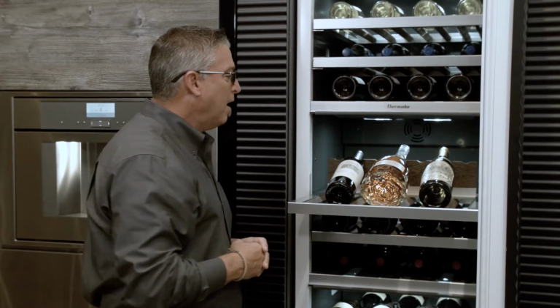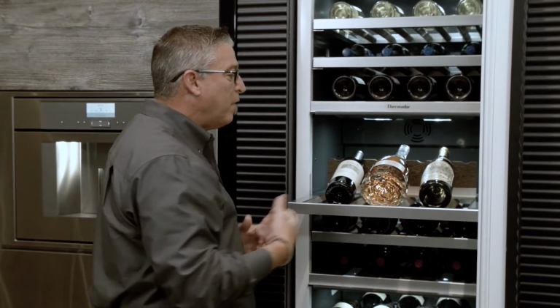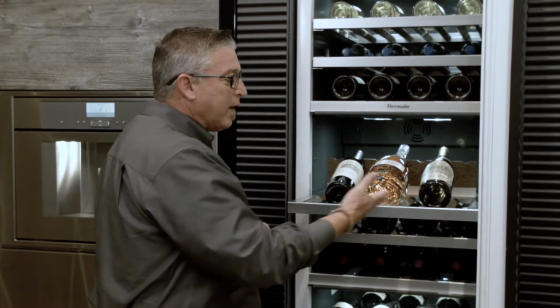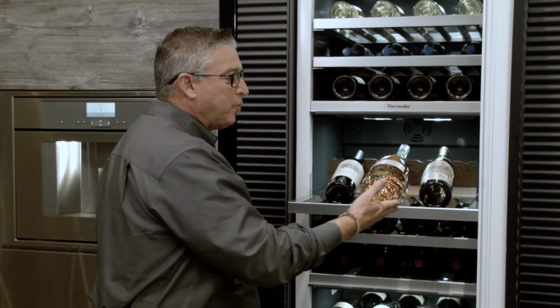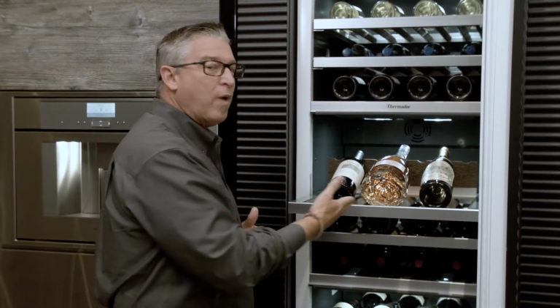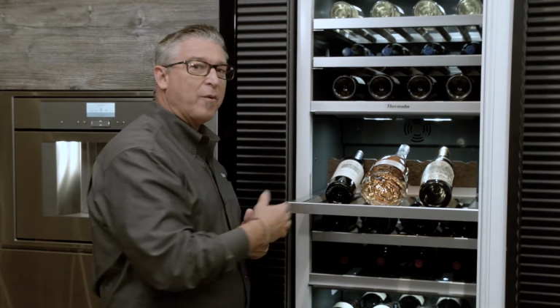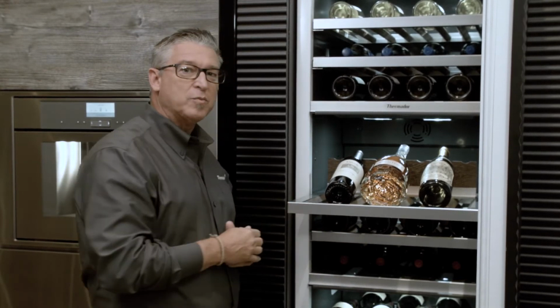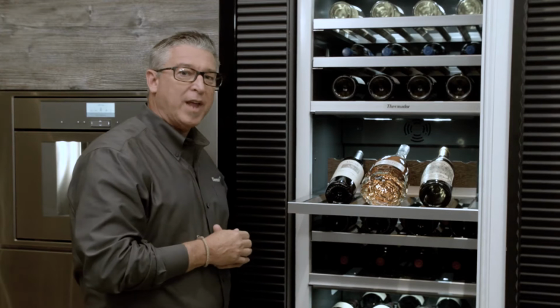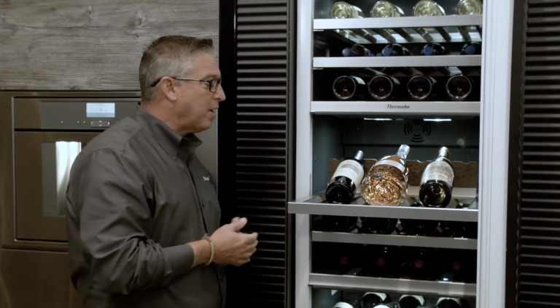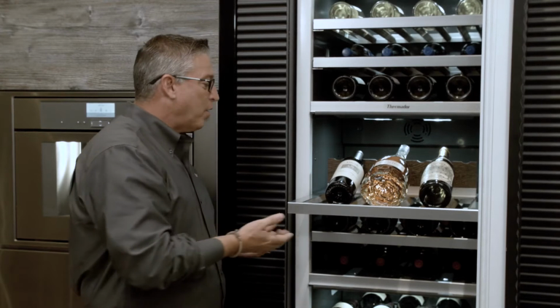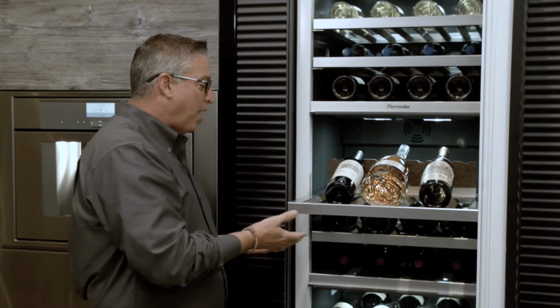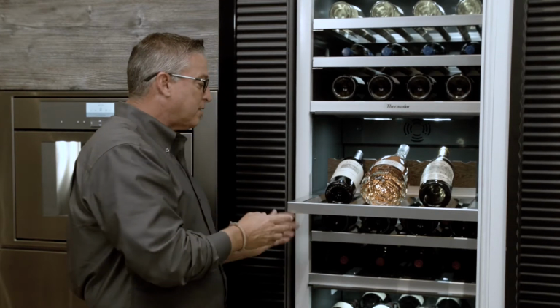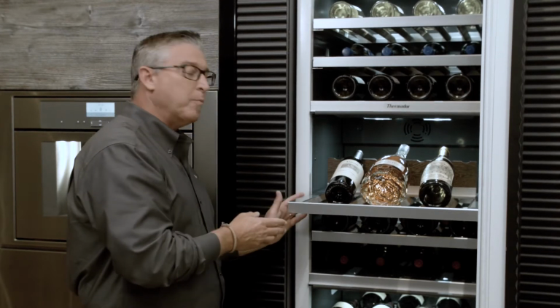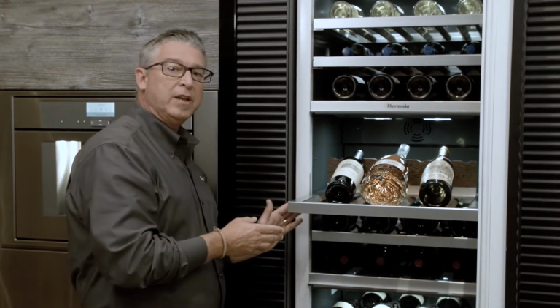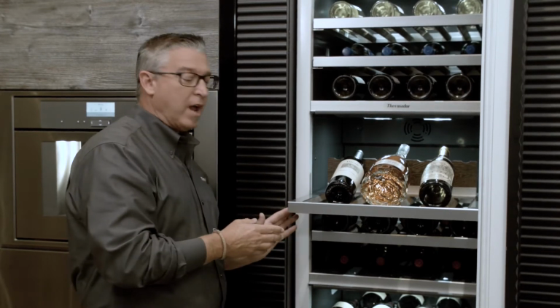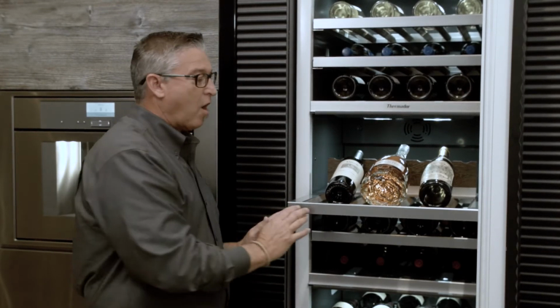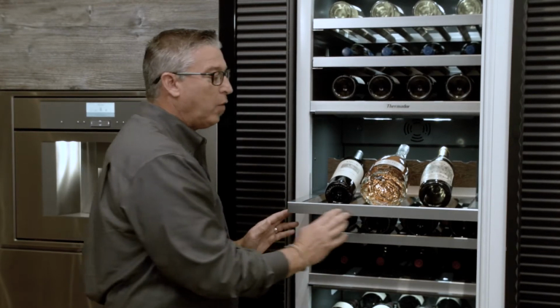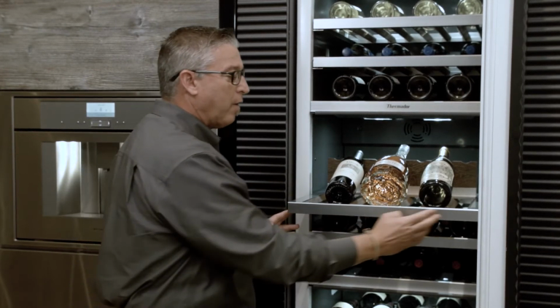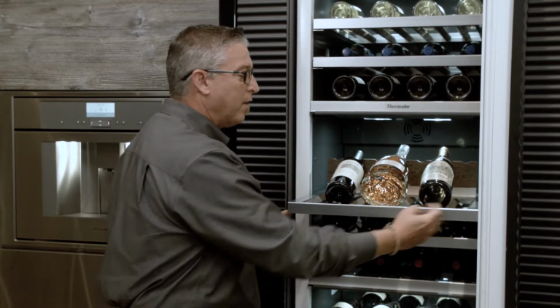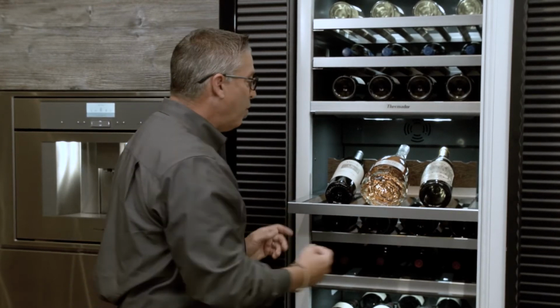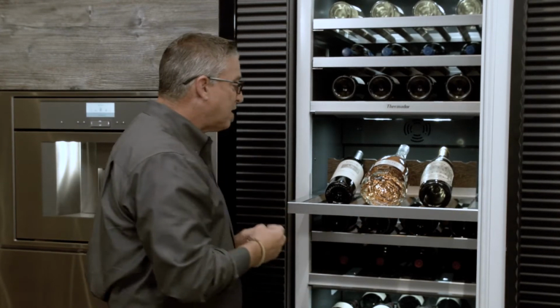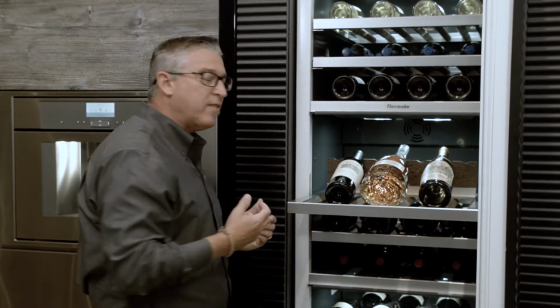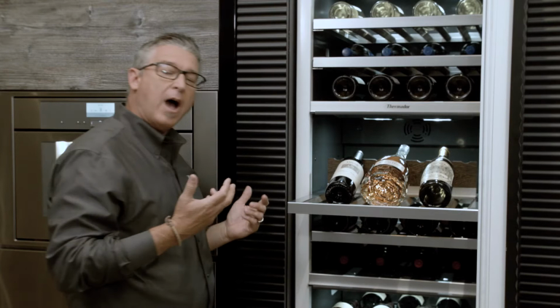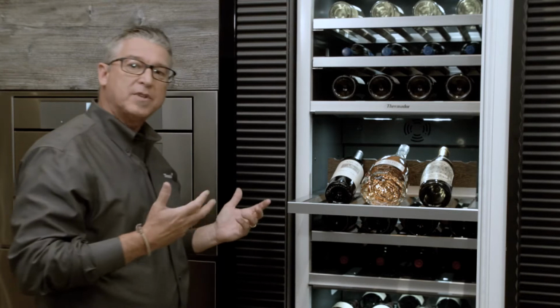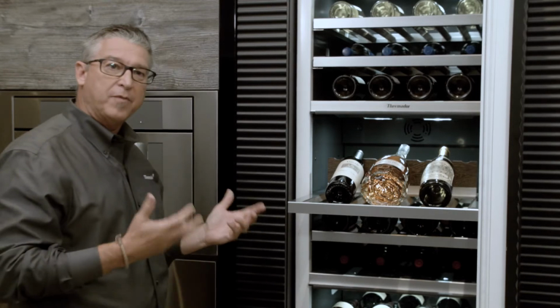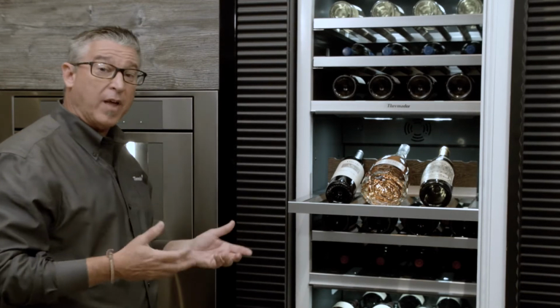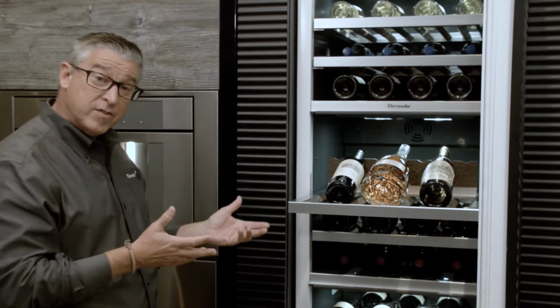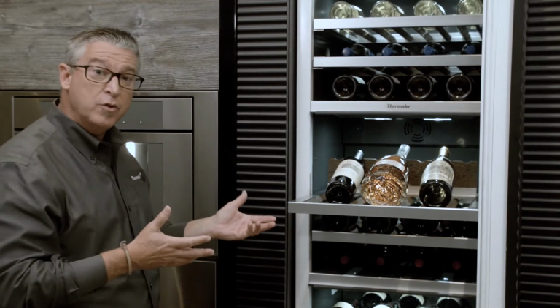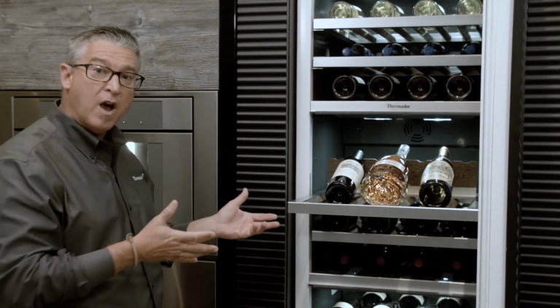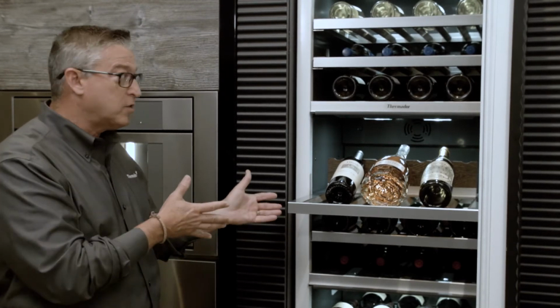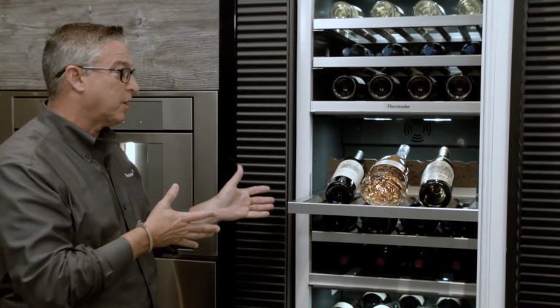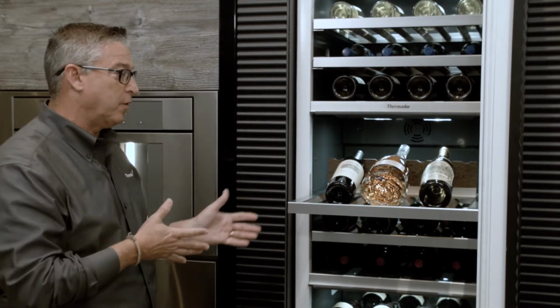If we look at this full rack that we just pulled out, what you find is the complete railing all the way around, which gives it that upscale feel. This is a new design on this particular unit.